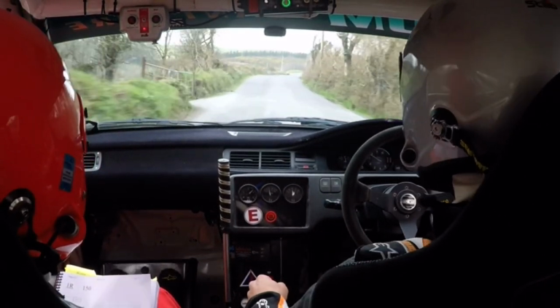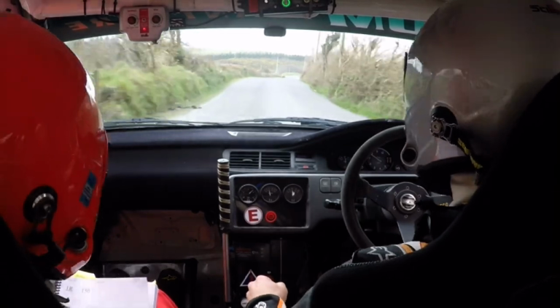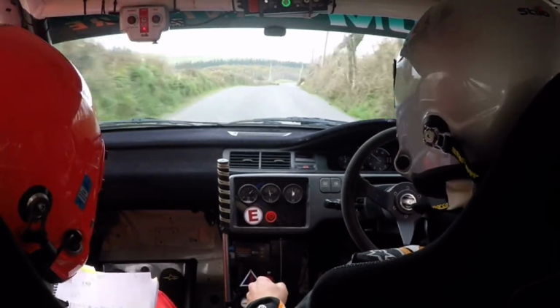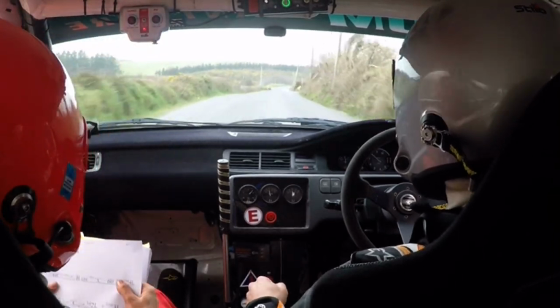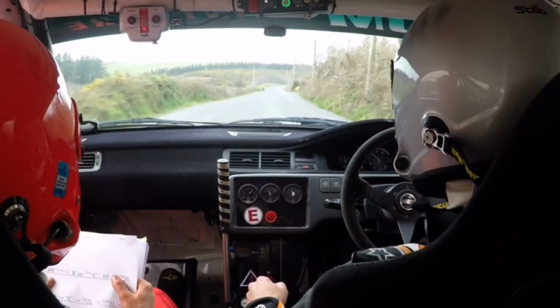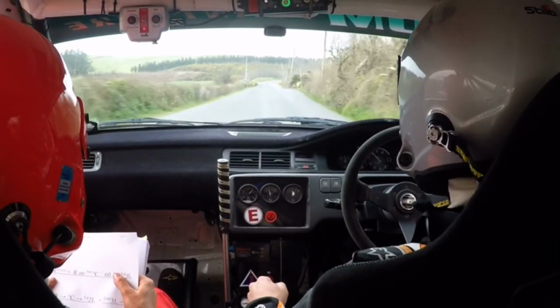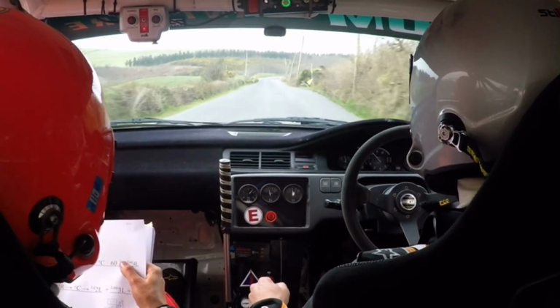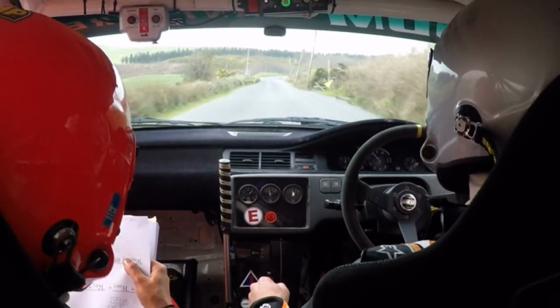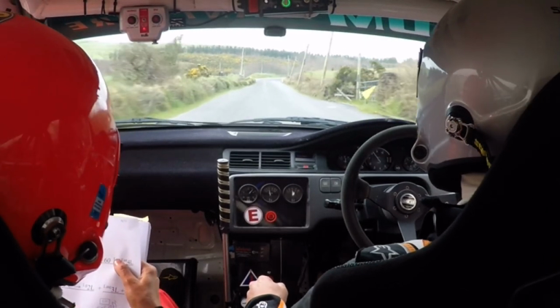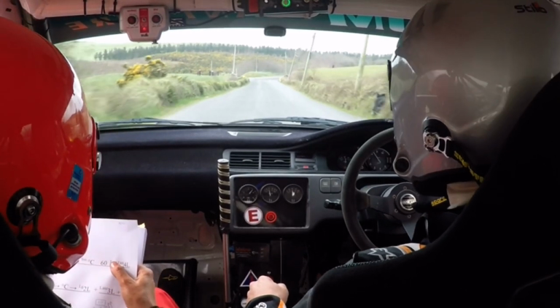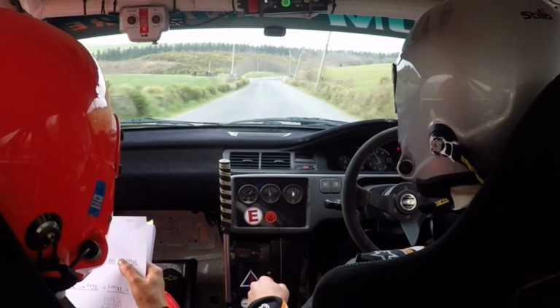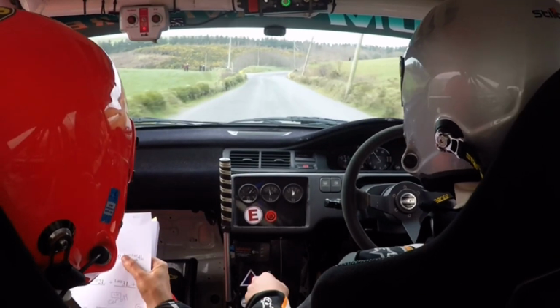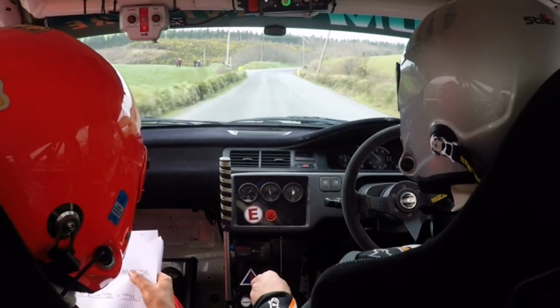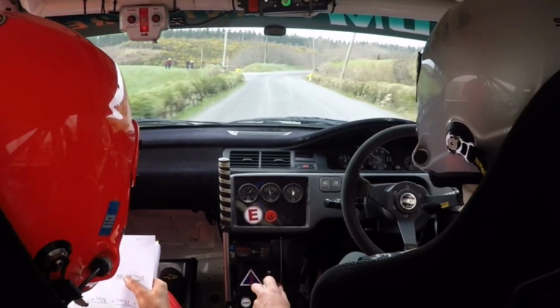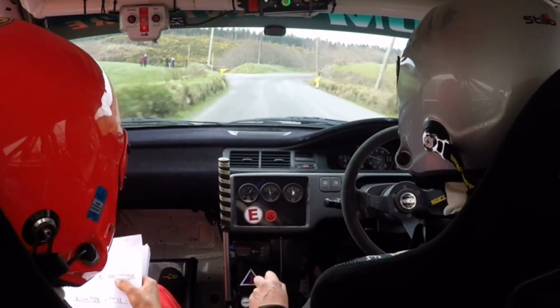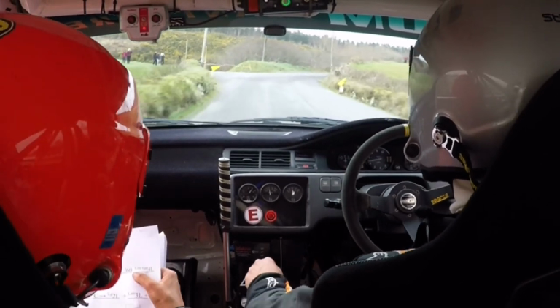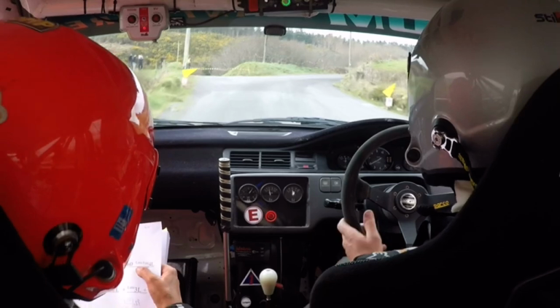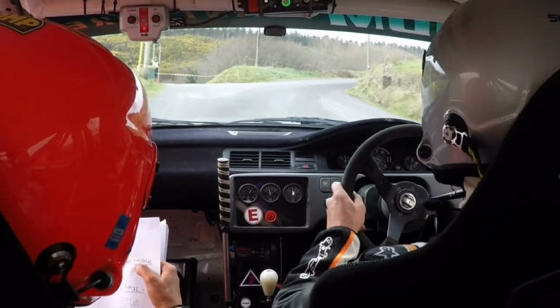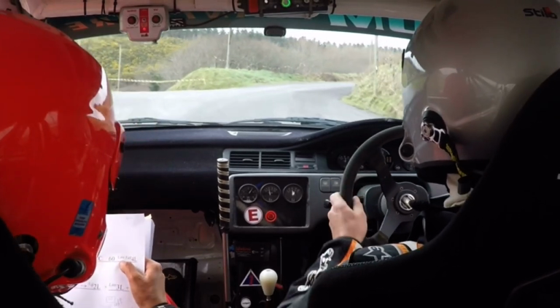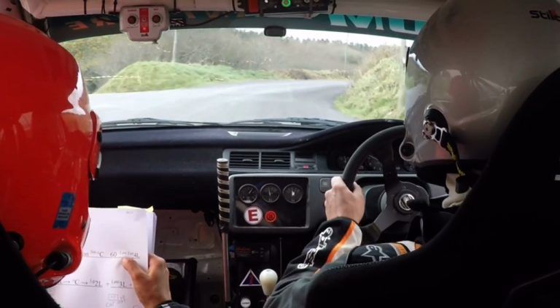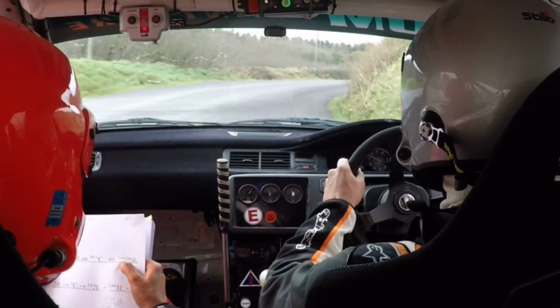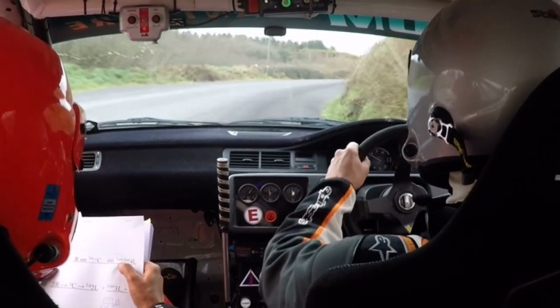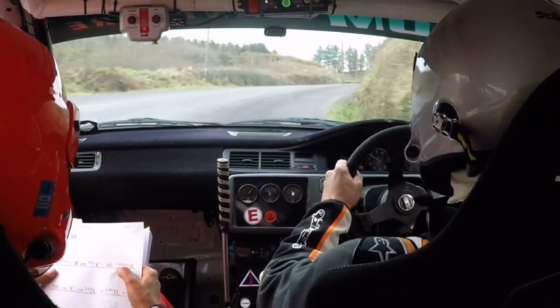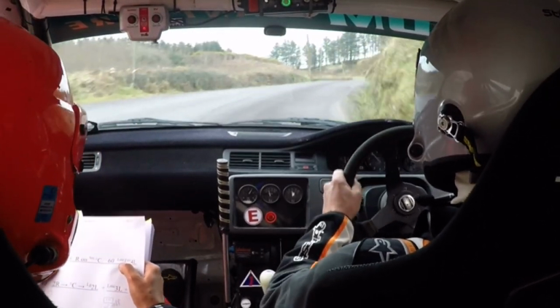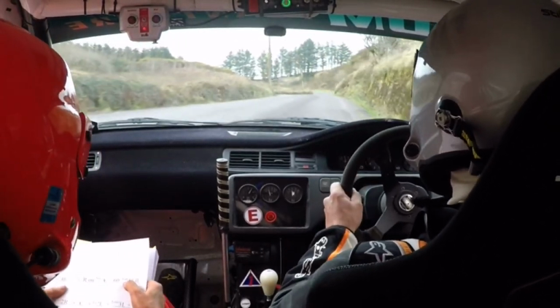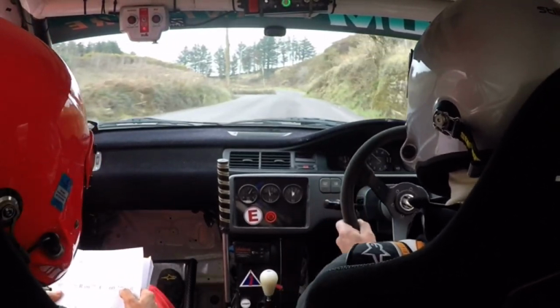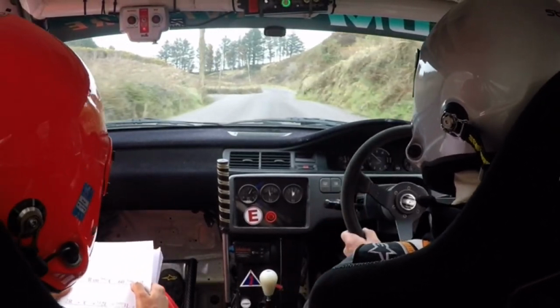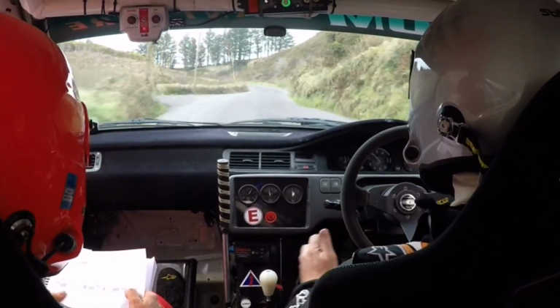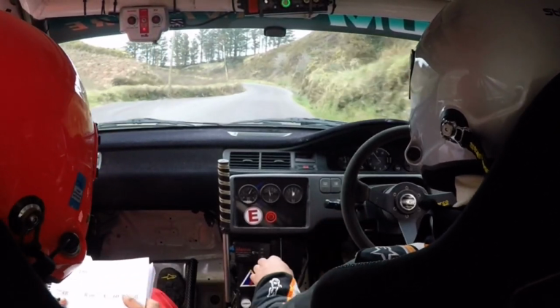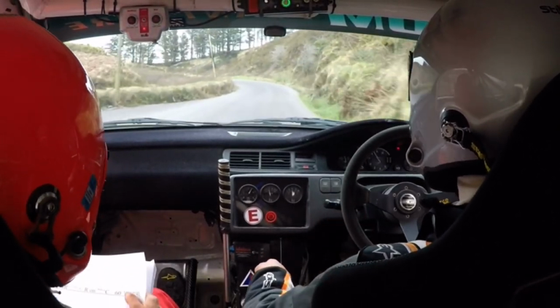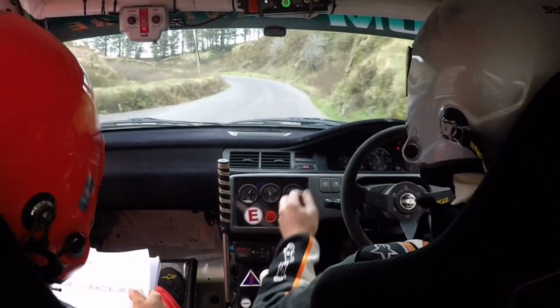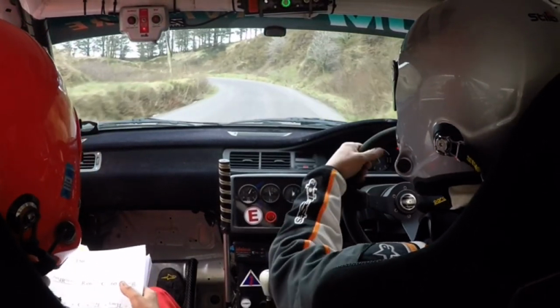Fast 4 right, past the junction and right on small crest. And right on small crest, 60. And a lead fast 4 left, next. 40.